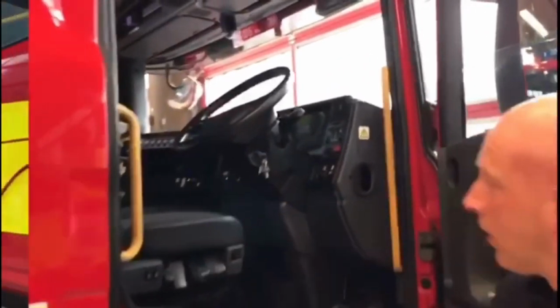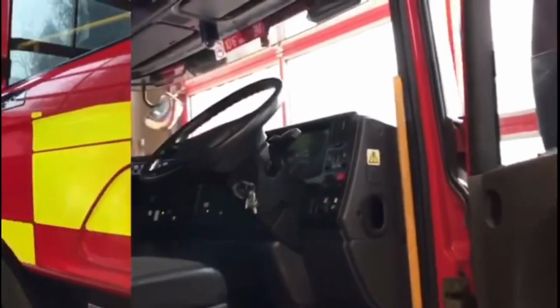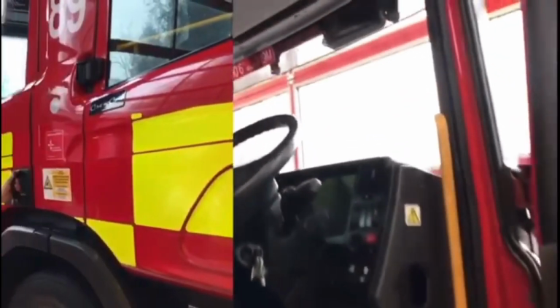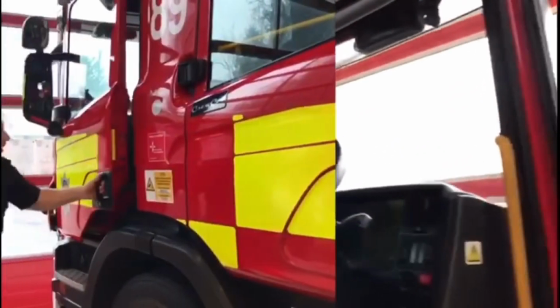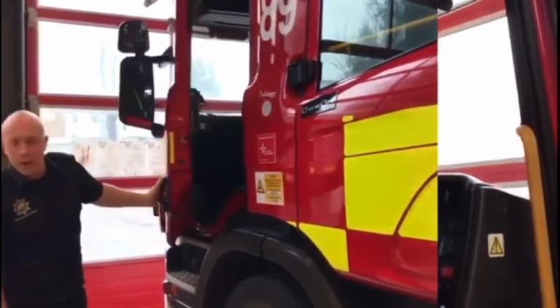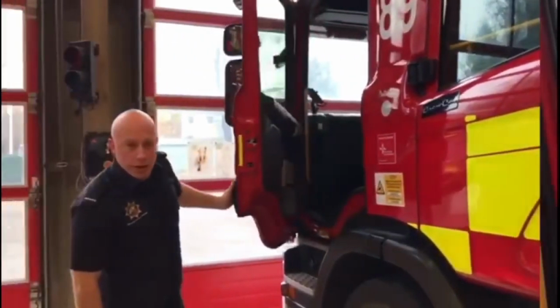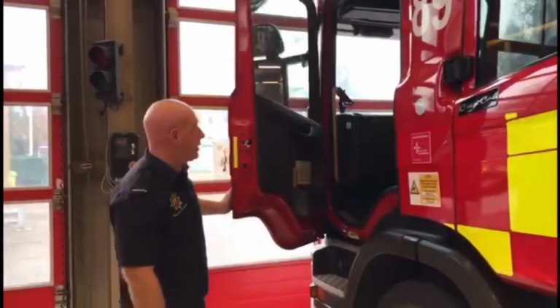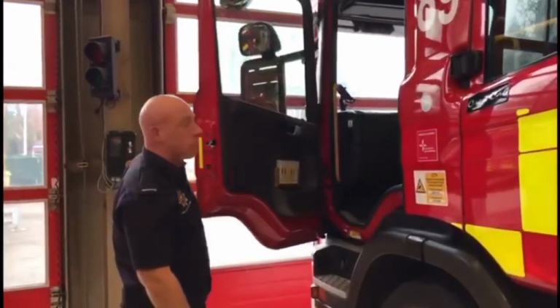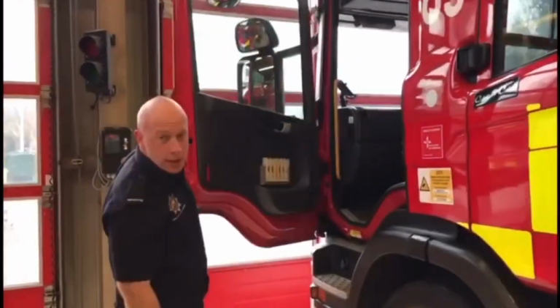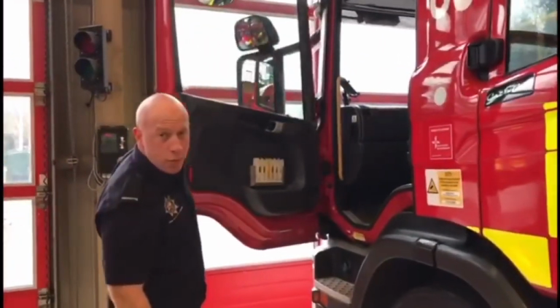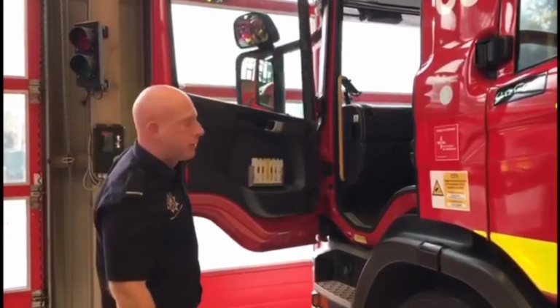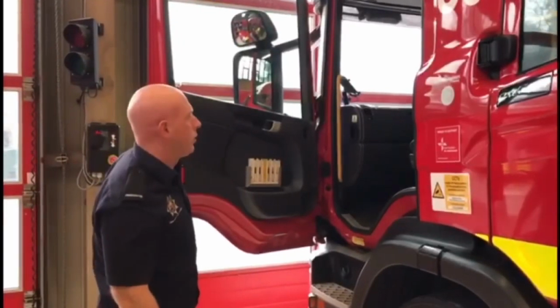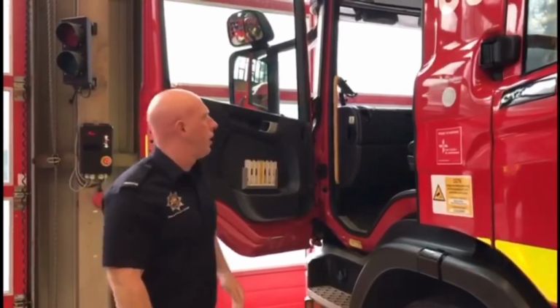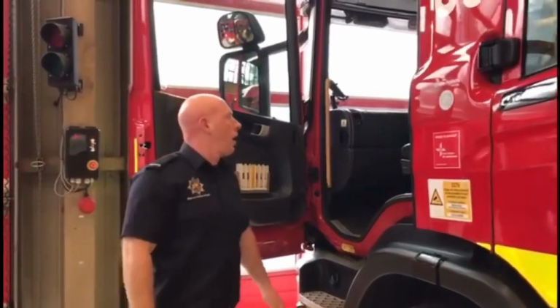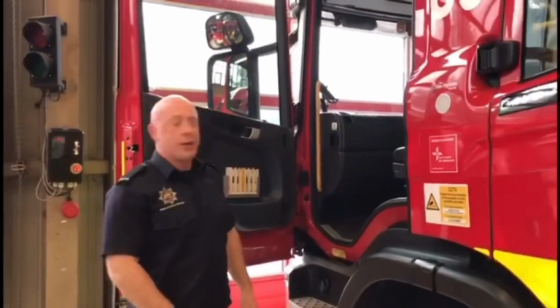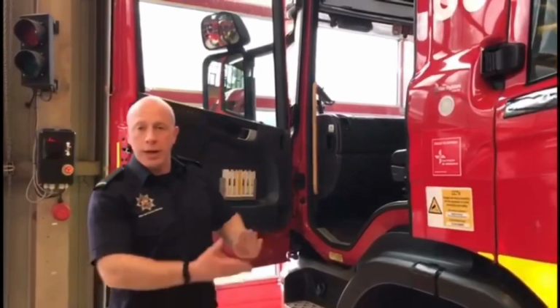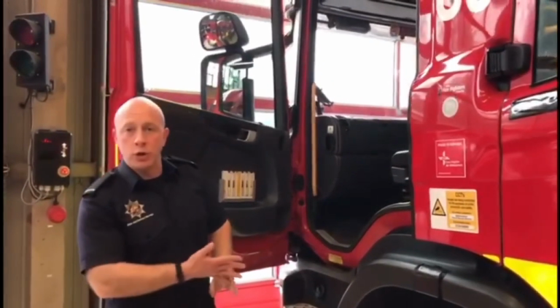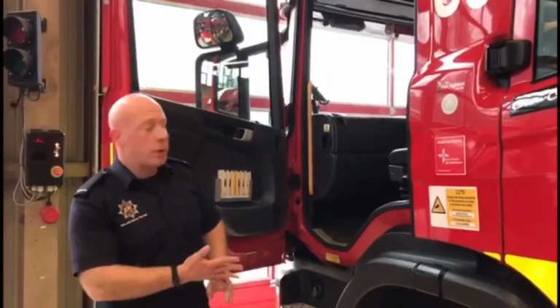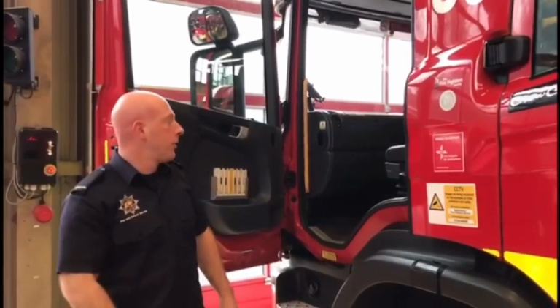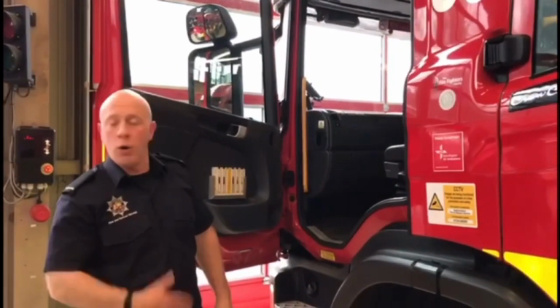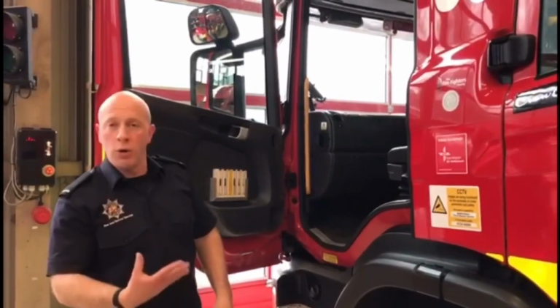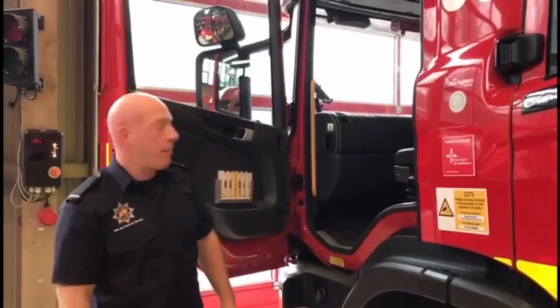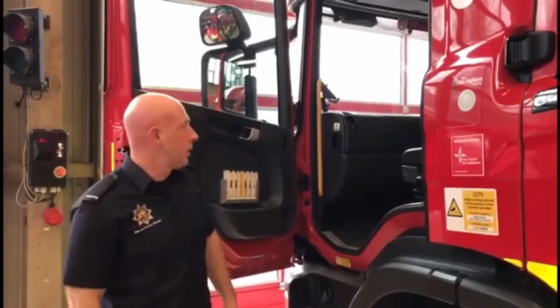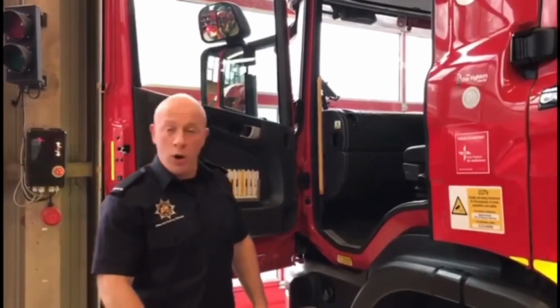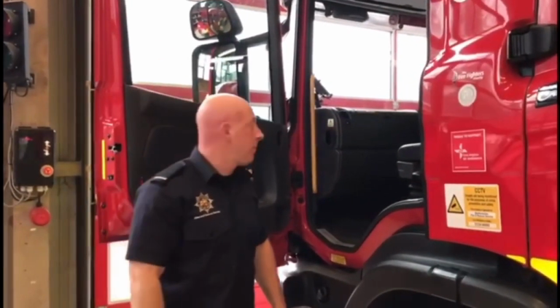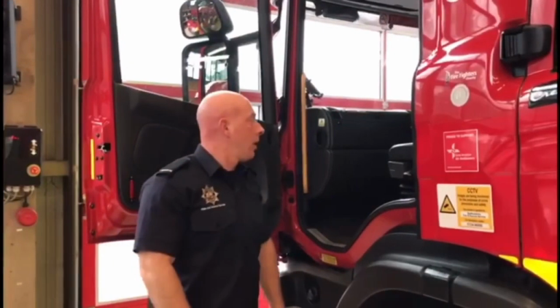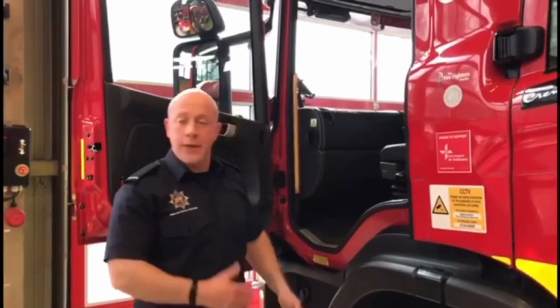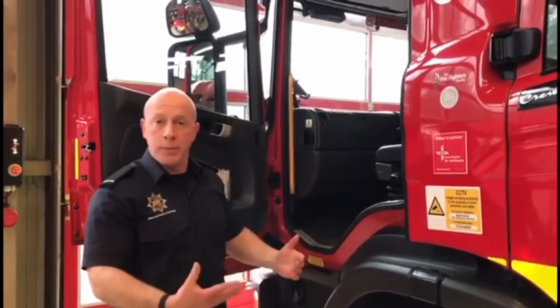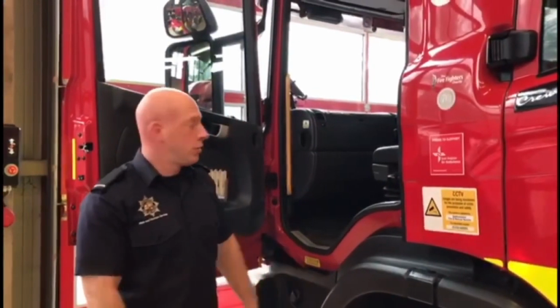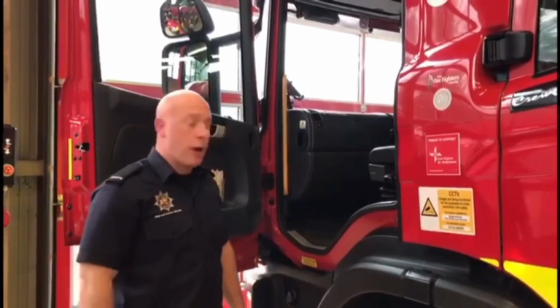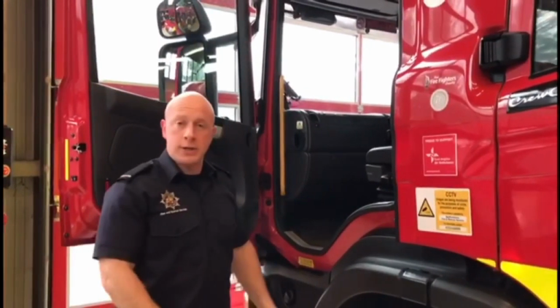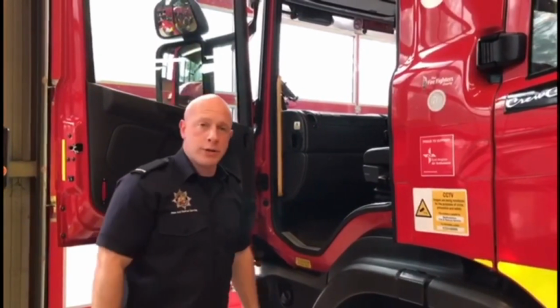Next to the driver we have the OIC seat, which stands for Officer in Charge. This will be either a crew commander, a watch manager, or higher, and their job is to run the entire incident.